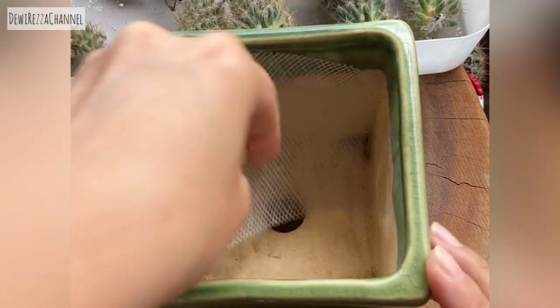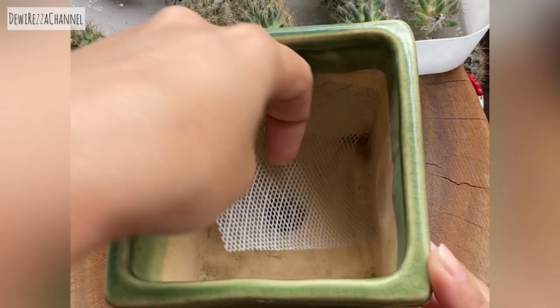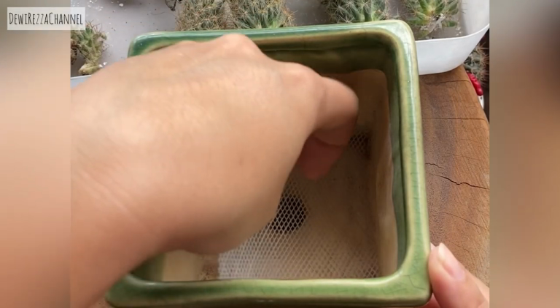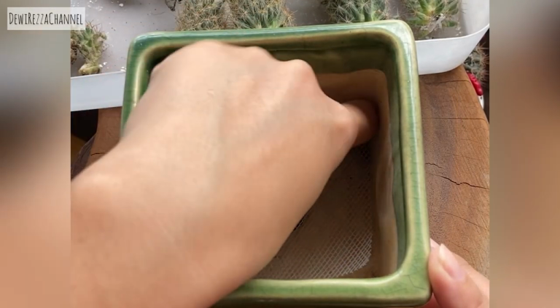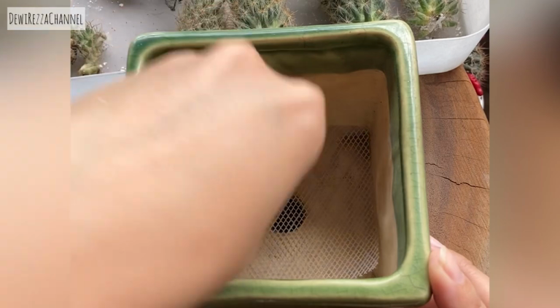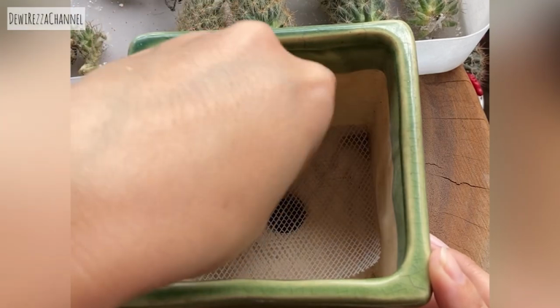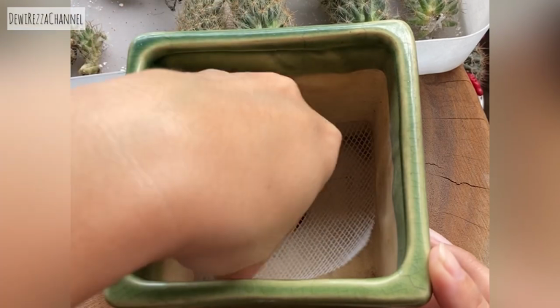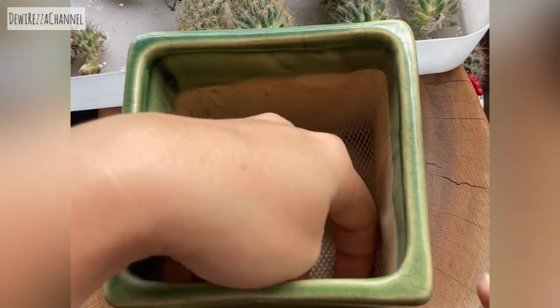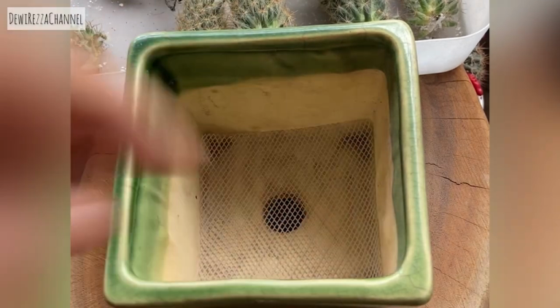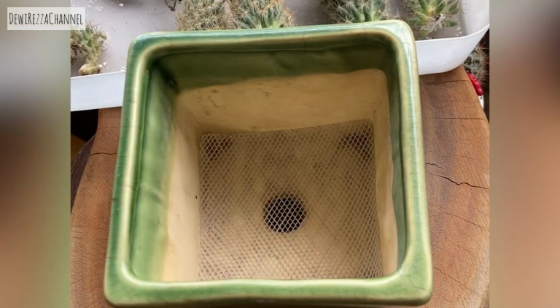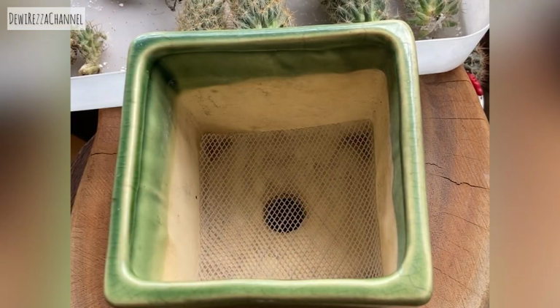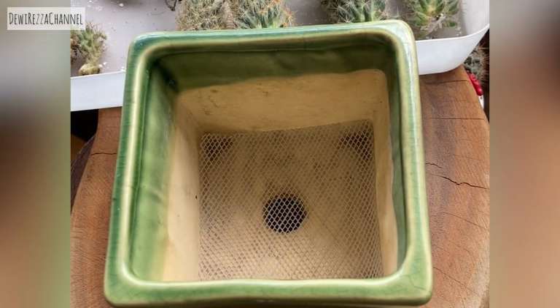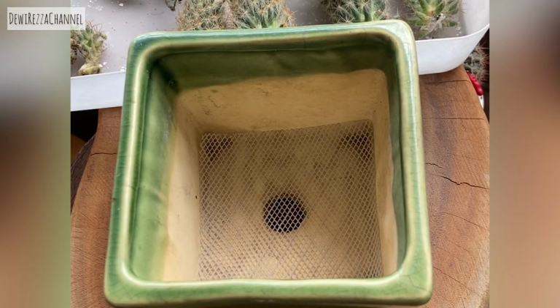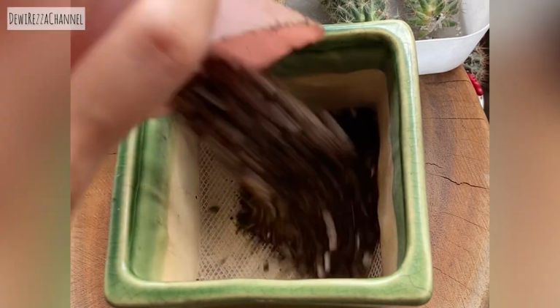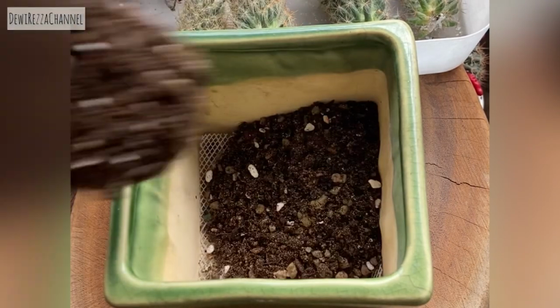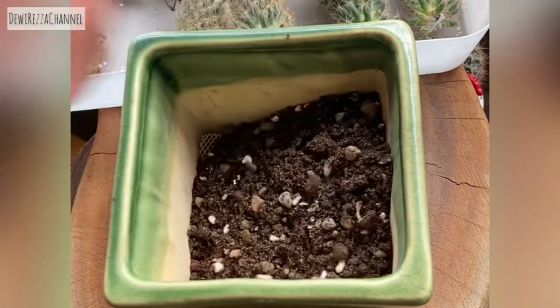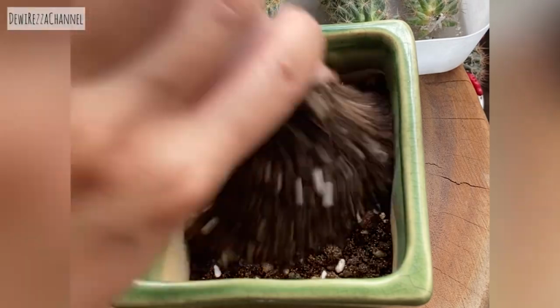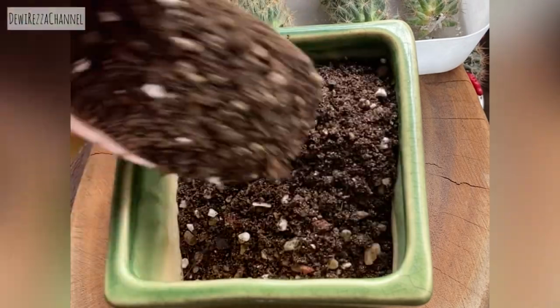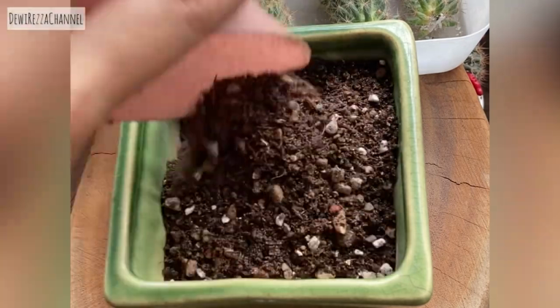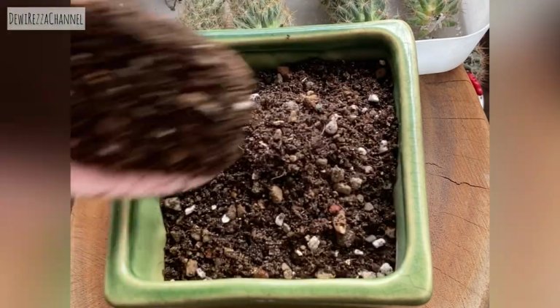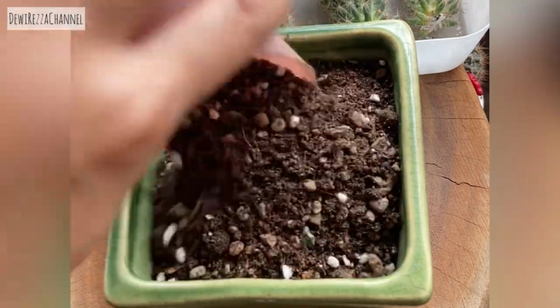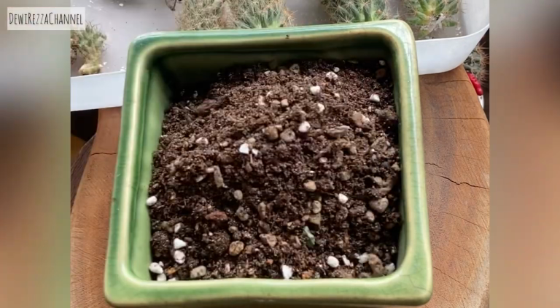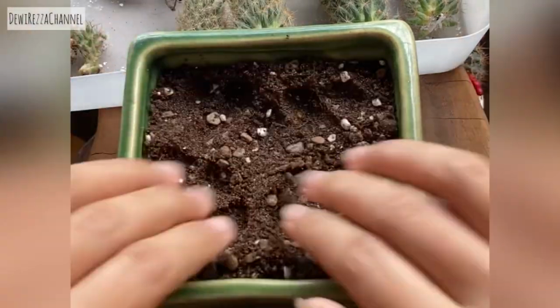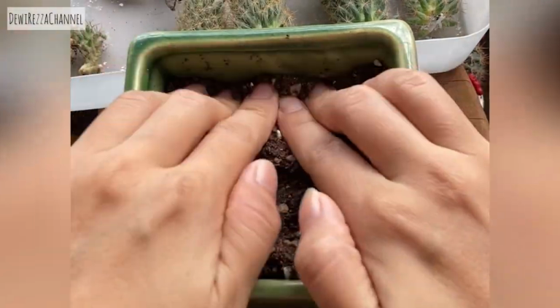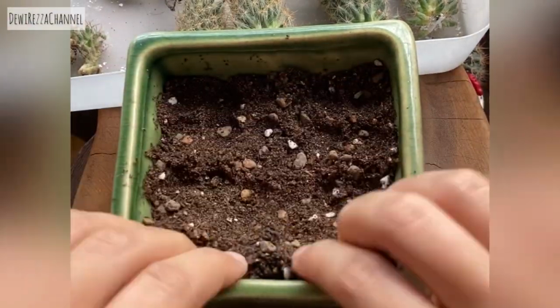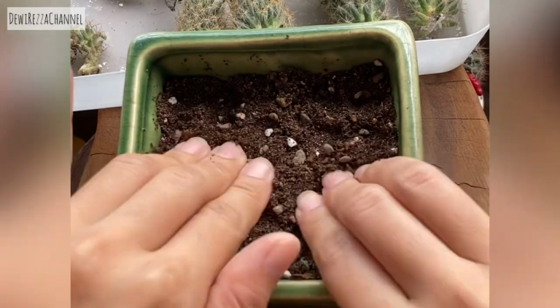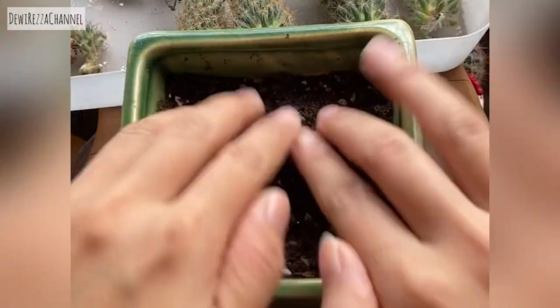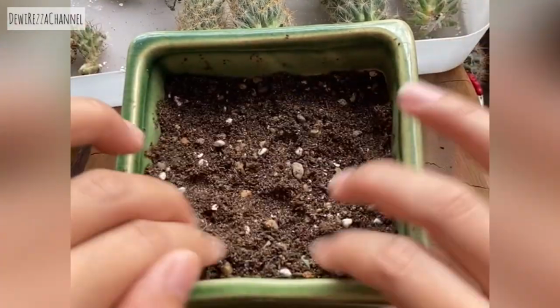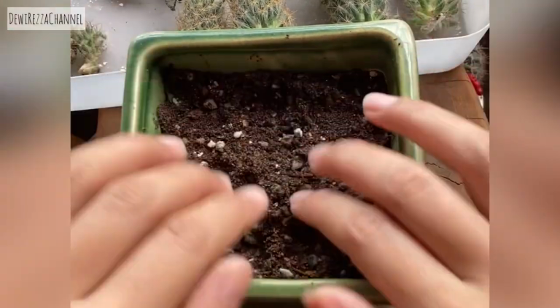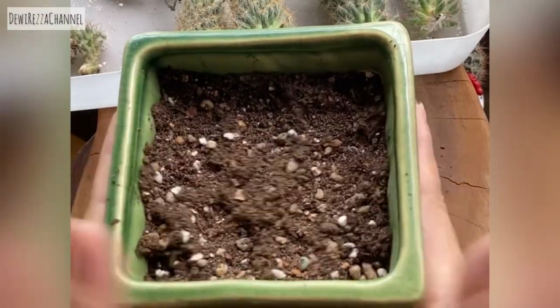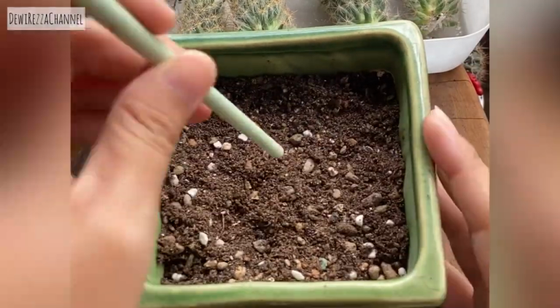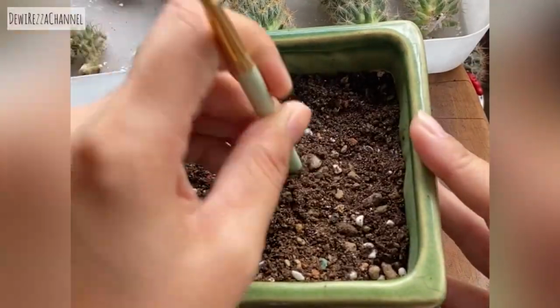If you use a pot with a large hole like this for repotting, you should cover it with a net before adding soil. Start putting the soil in, compact it with a little stem, then make a hole and start planting the cactus.